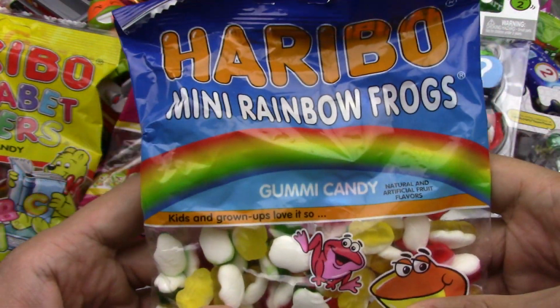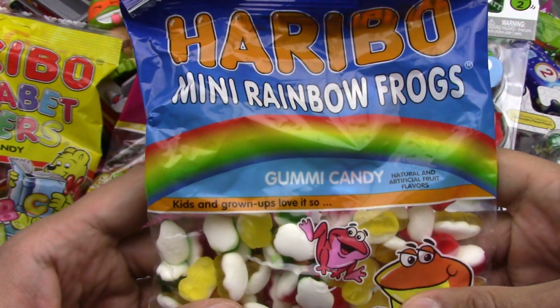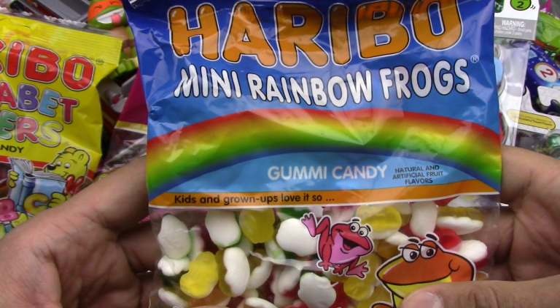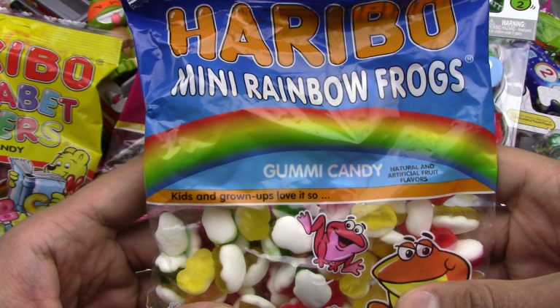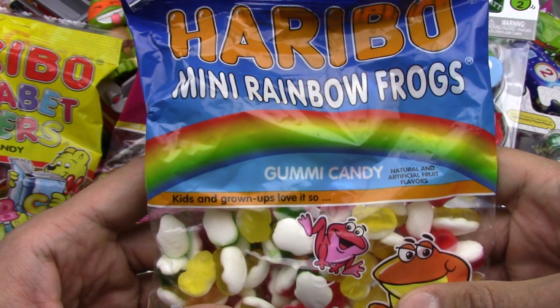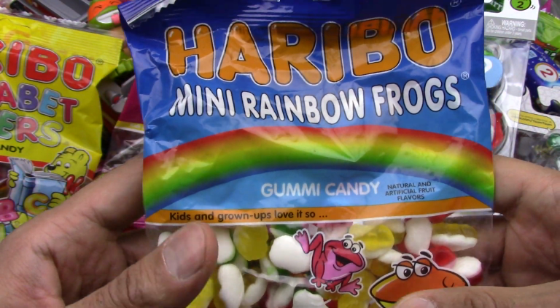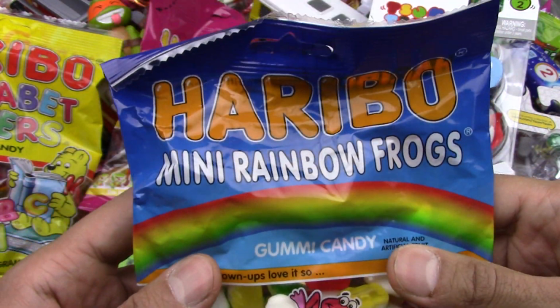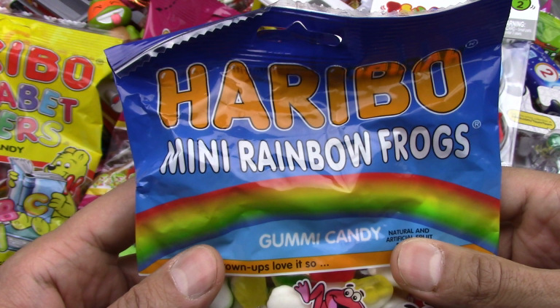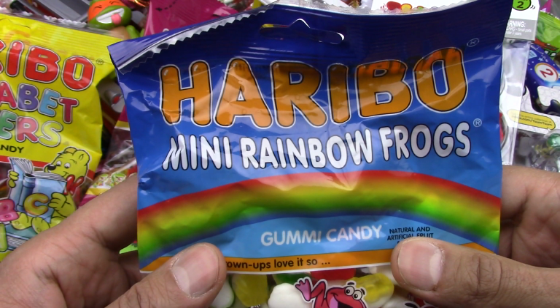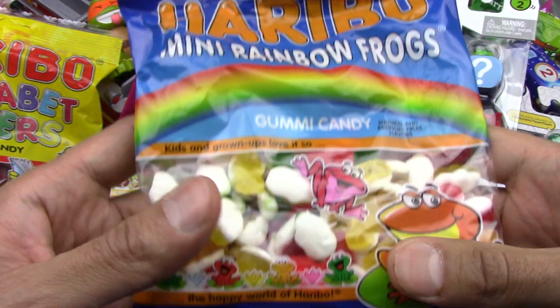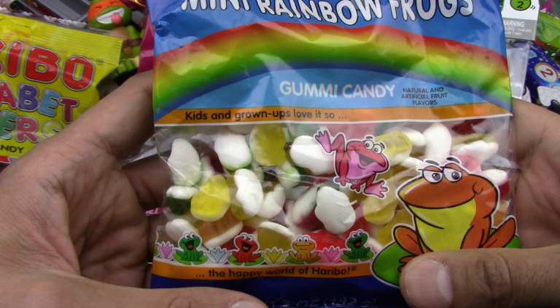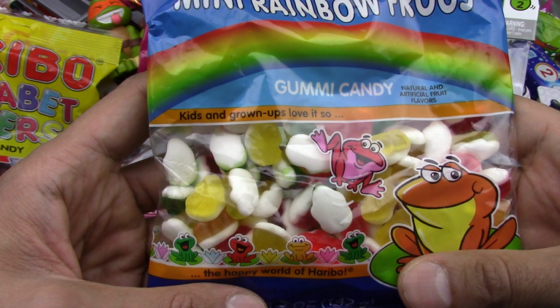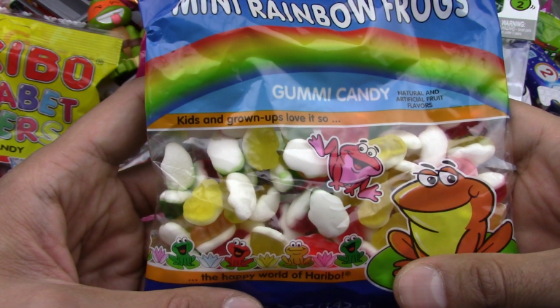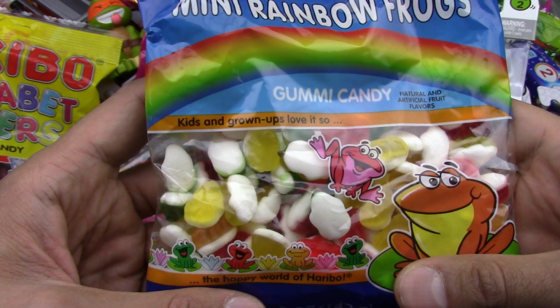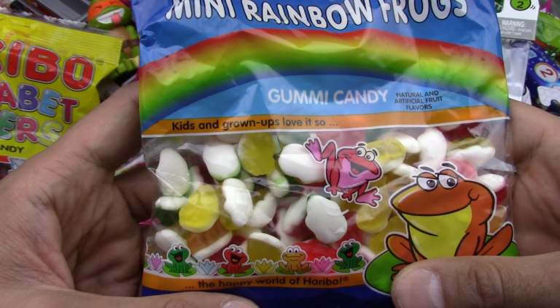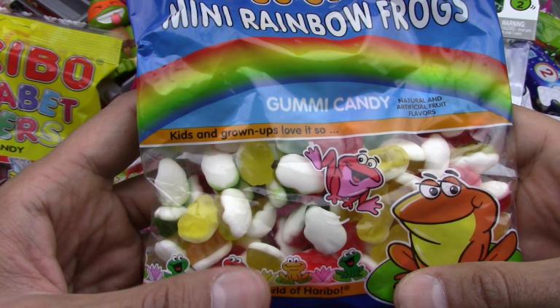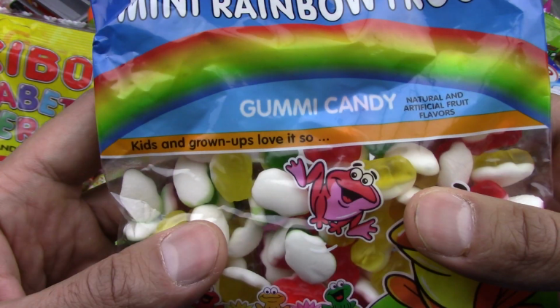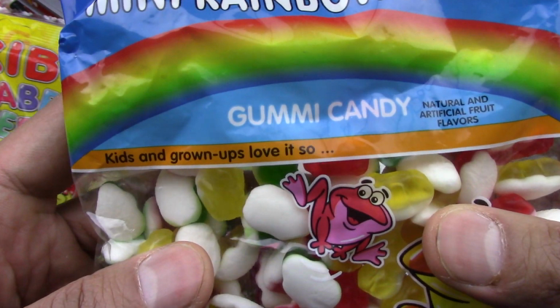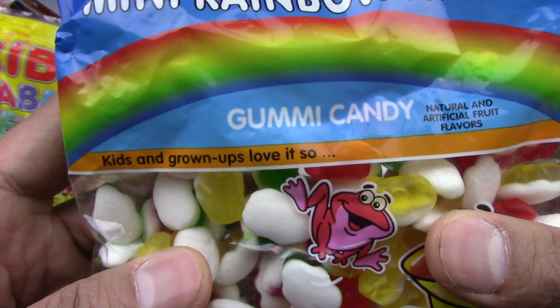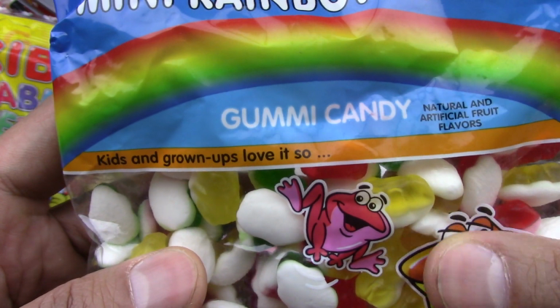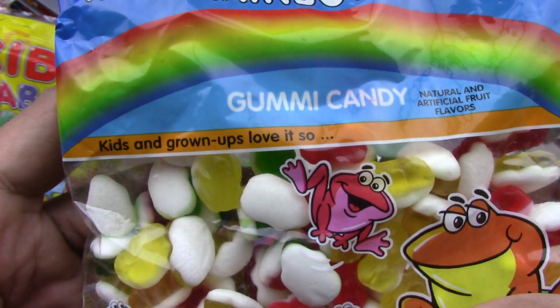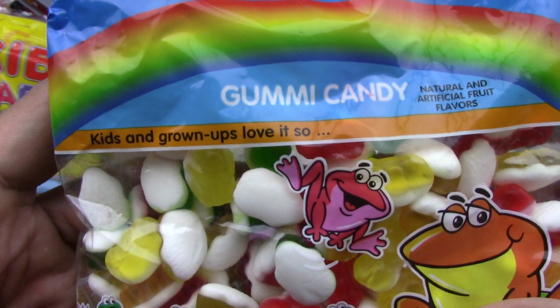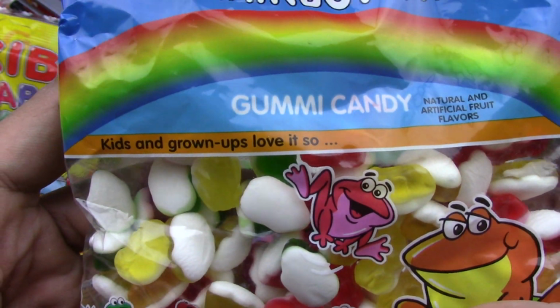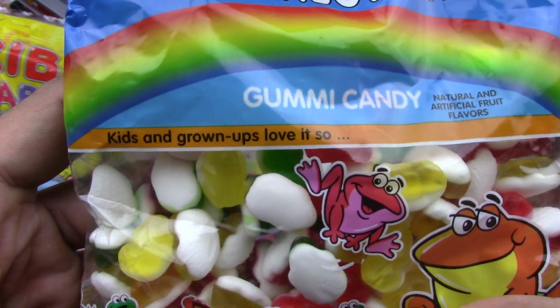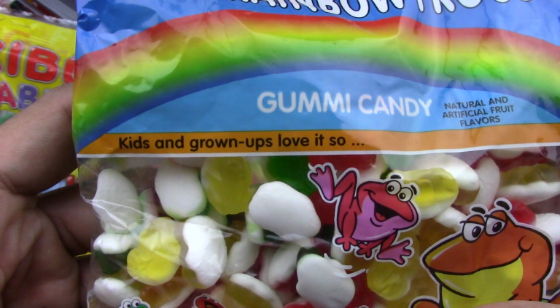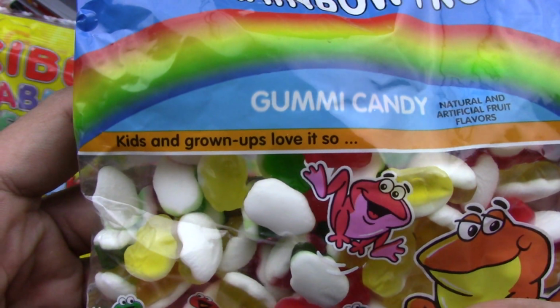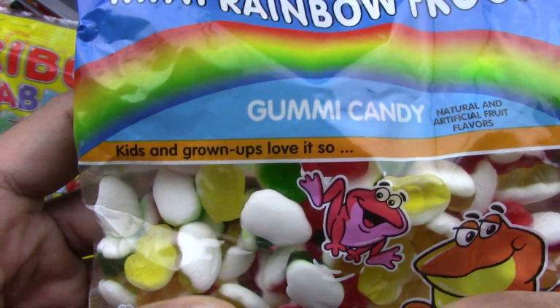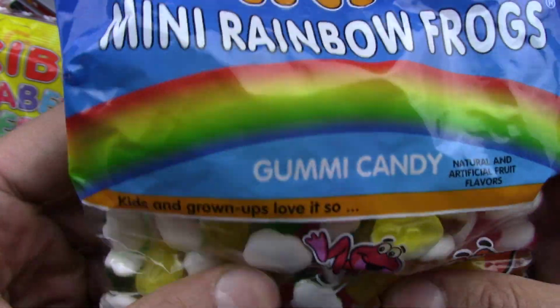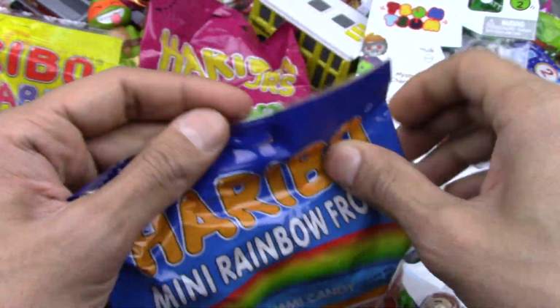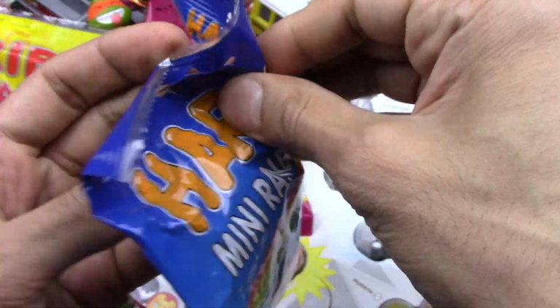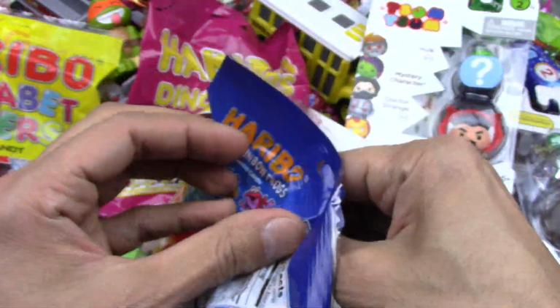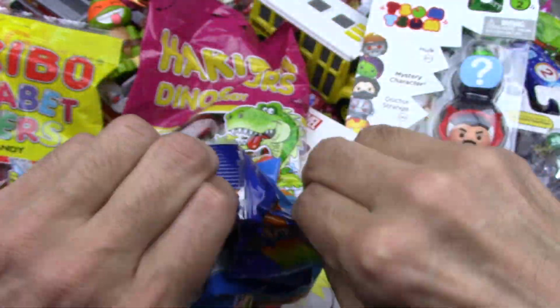This is also a Haribo Rainbow — nice, it rhymes! Some gummy candy makes me happy. Let's open them up.